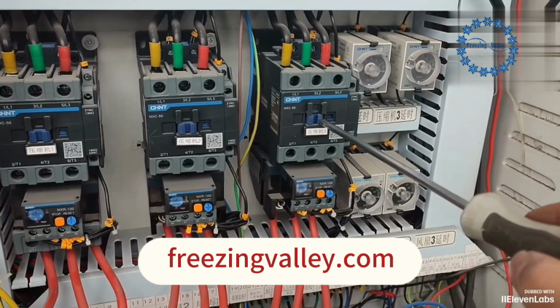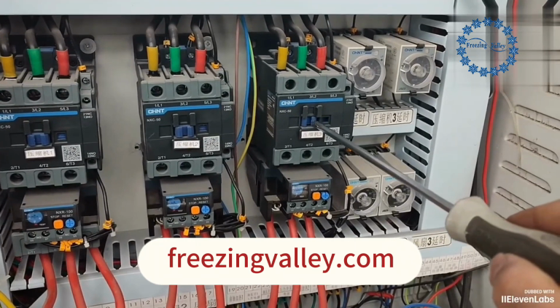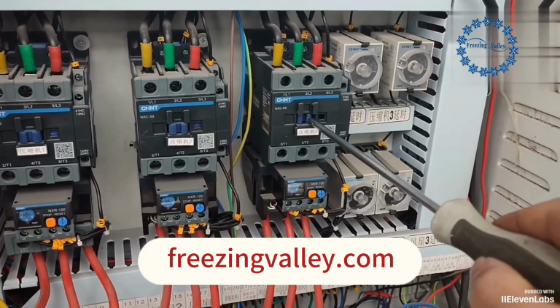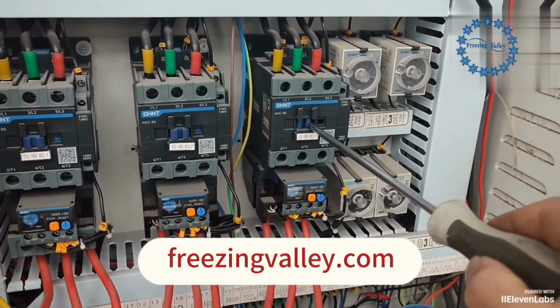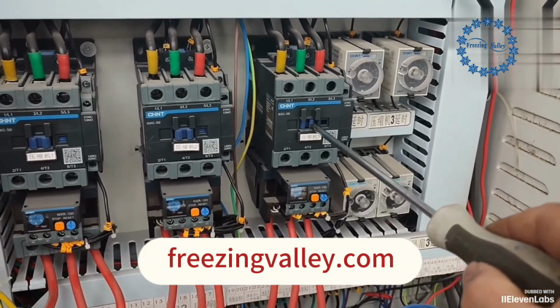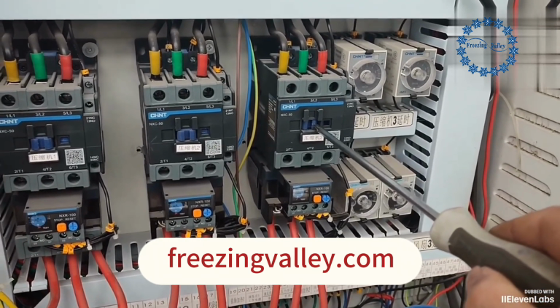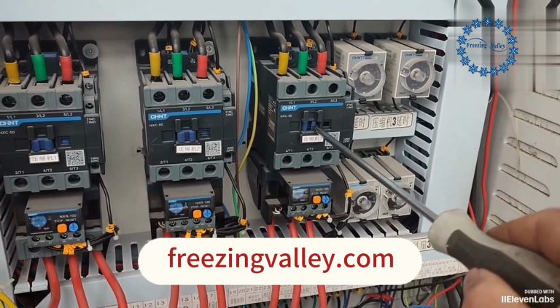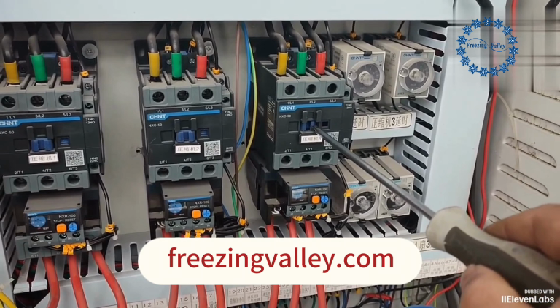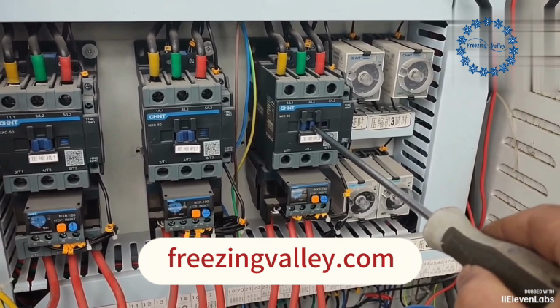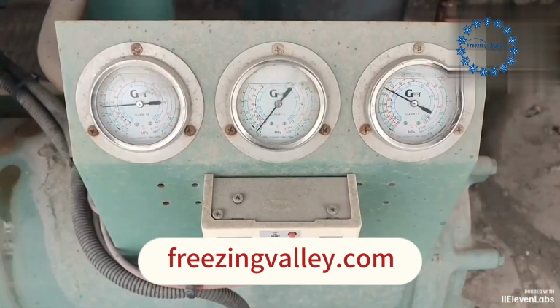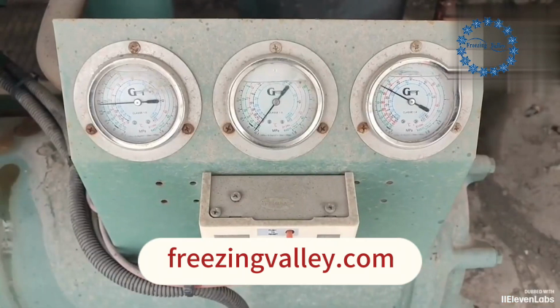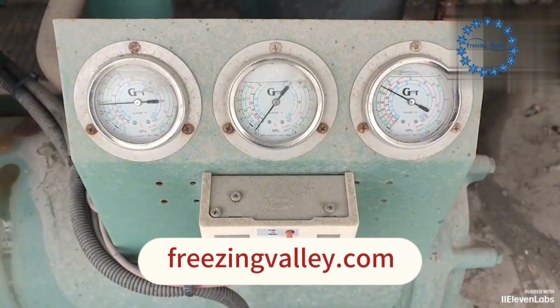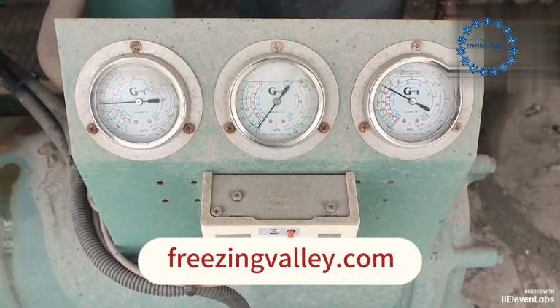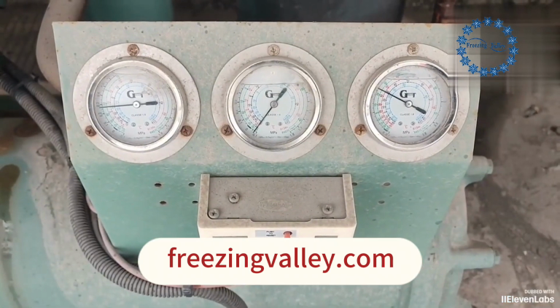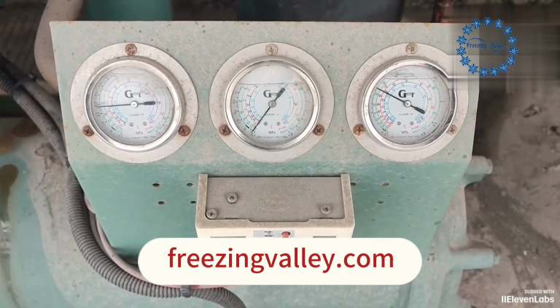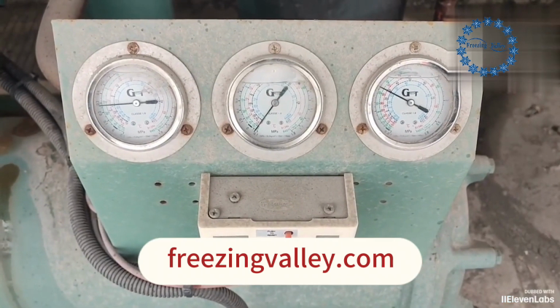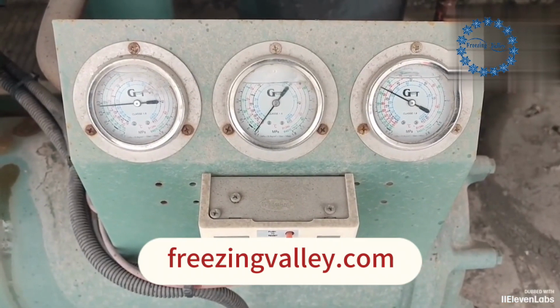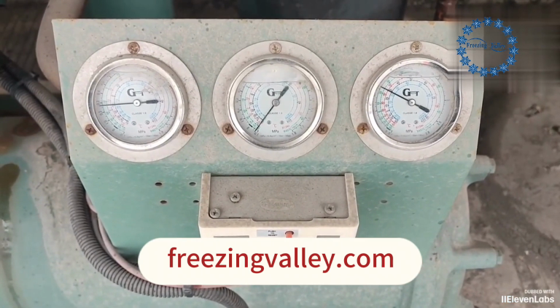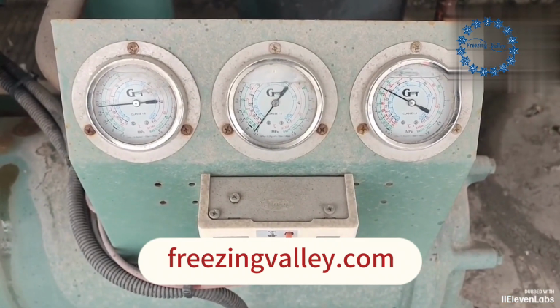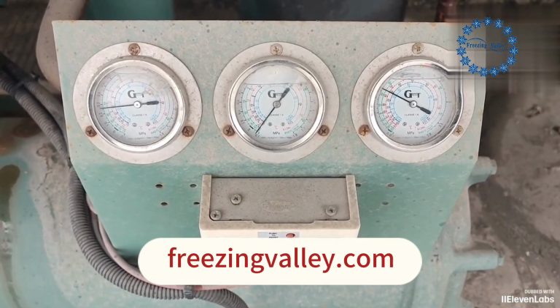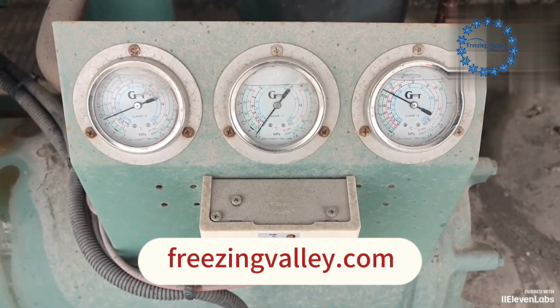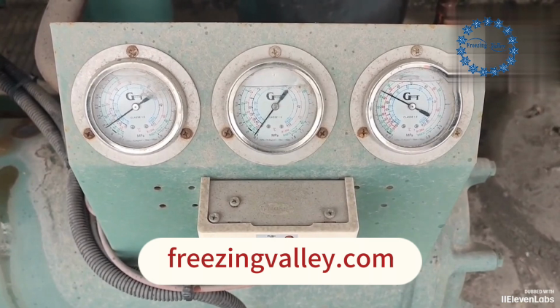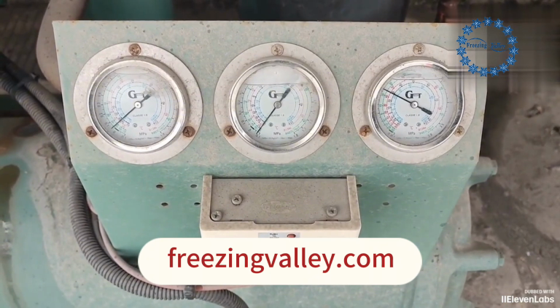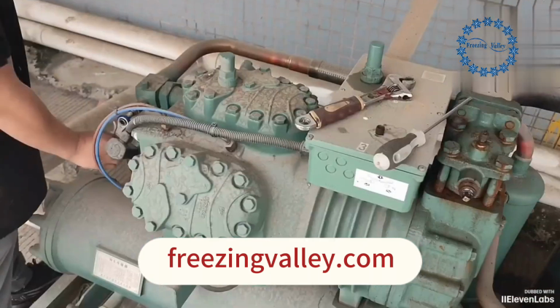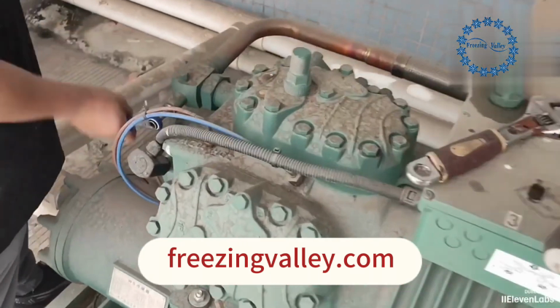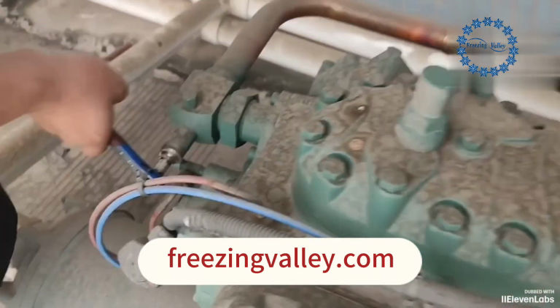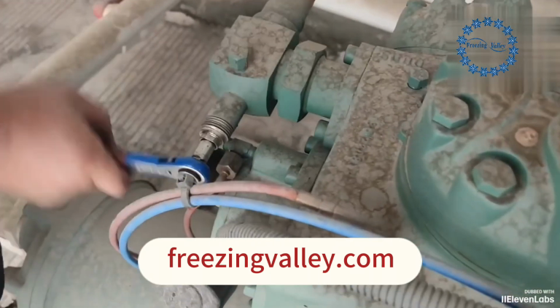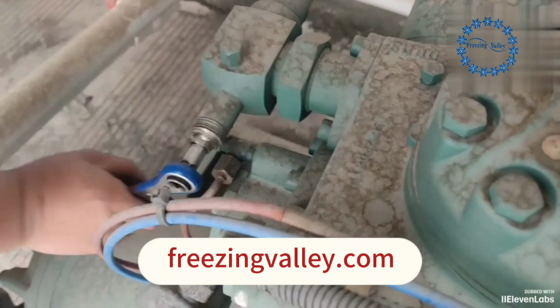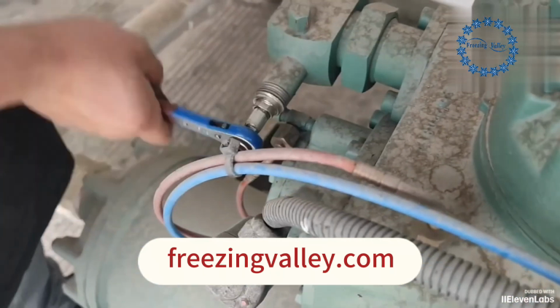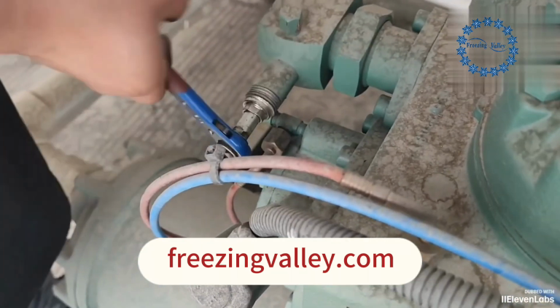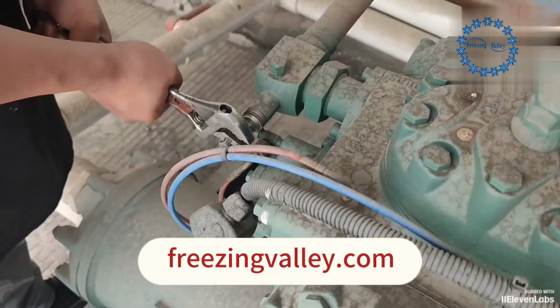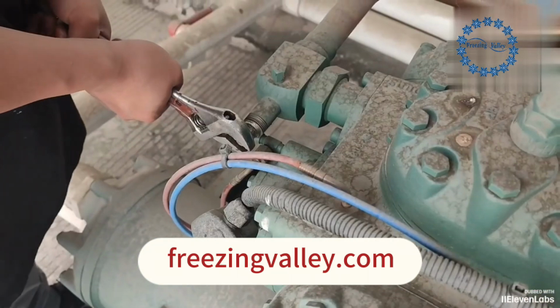Press the compressor contactor with a screwdriver. The compressor is in a vacuum state and the pressure is getting lower and lower. After vacuuming, quickly close the compressor exhaust valve.